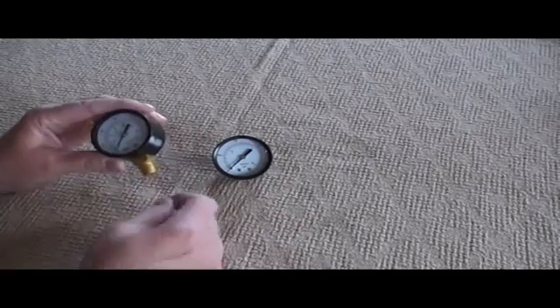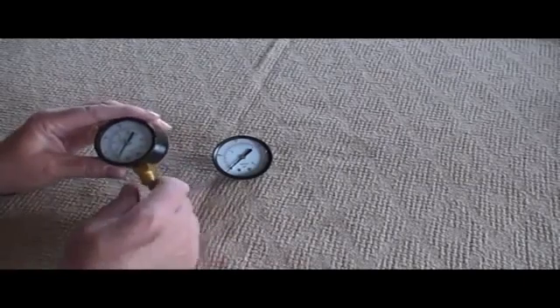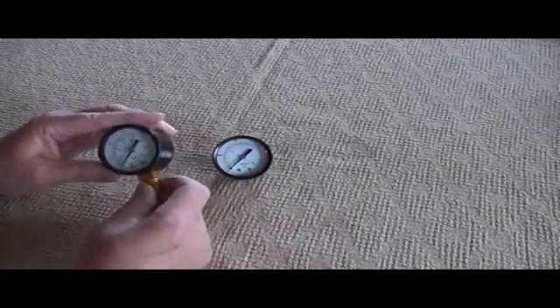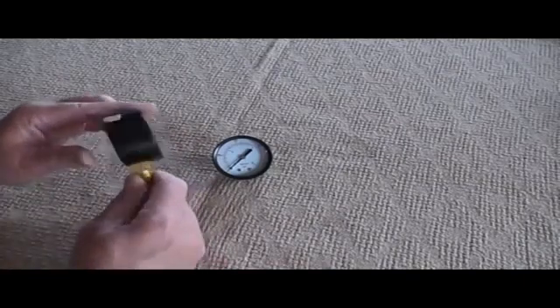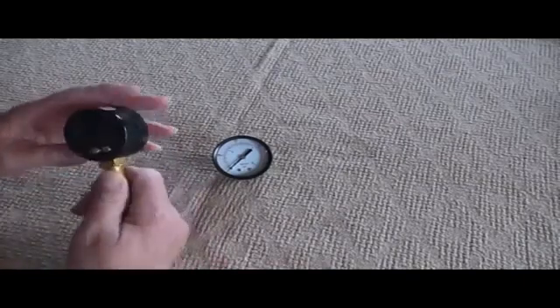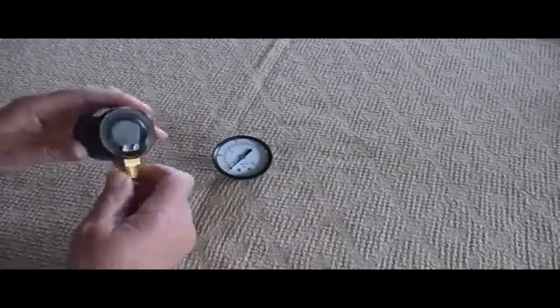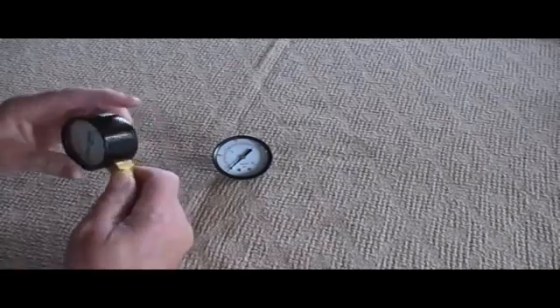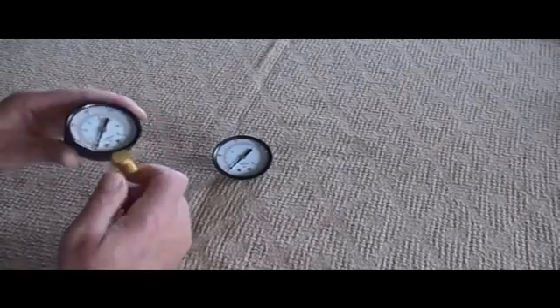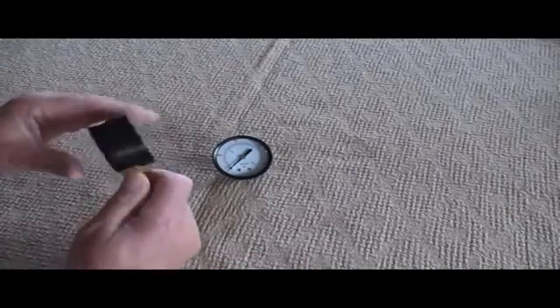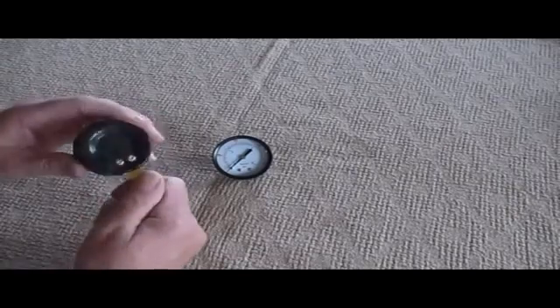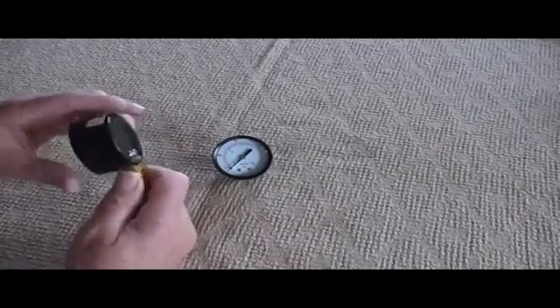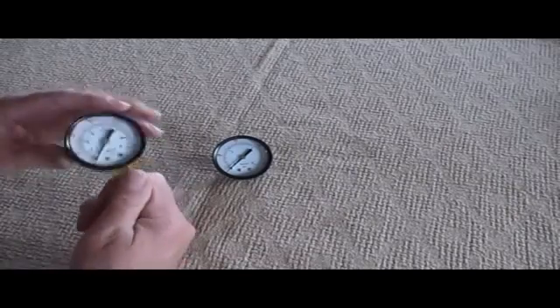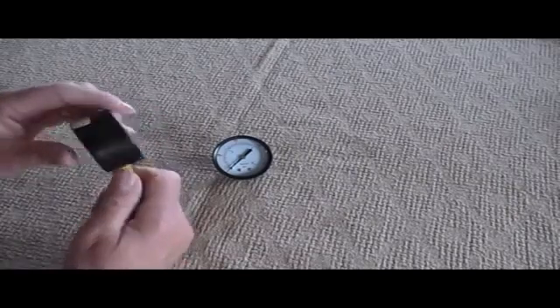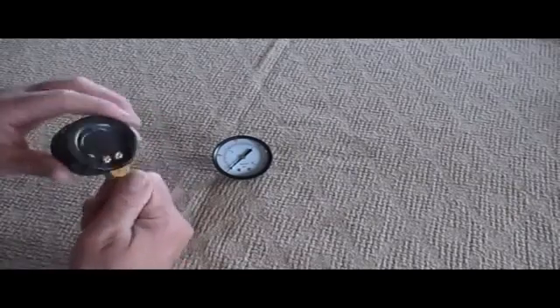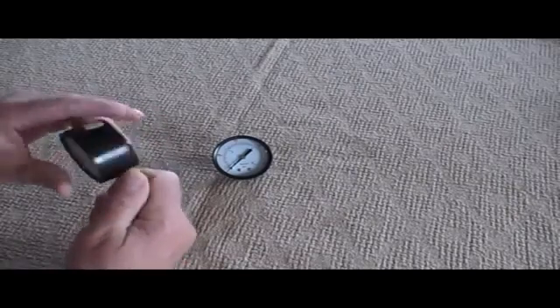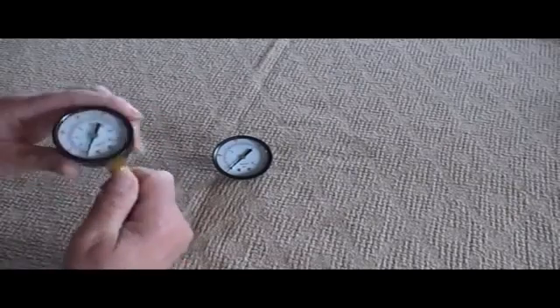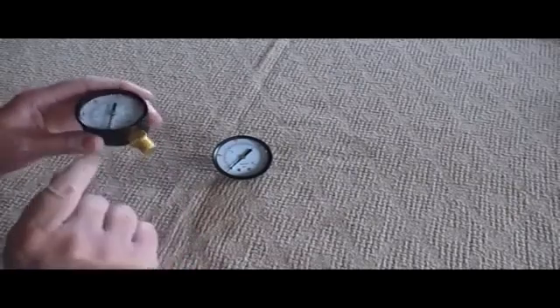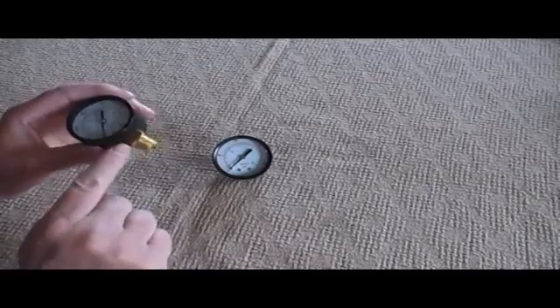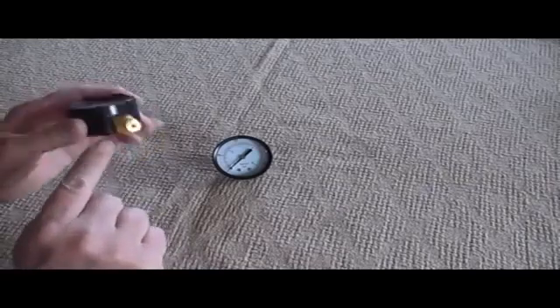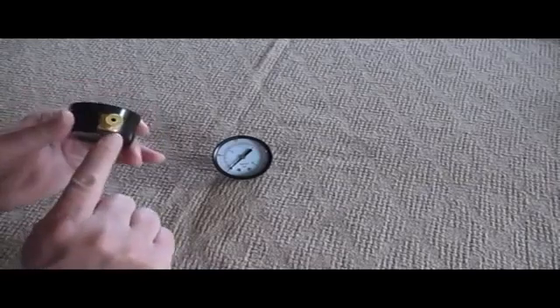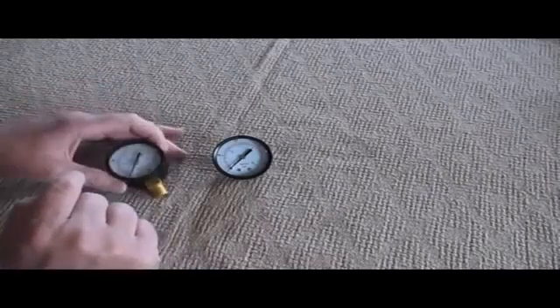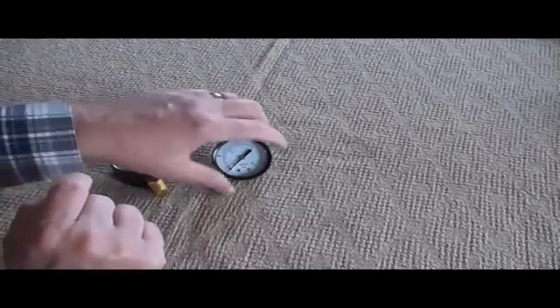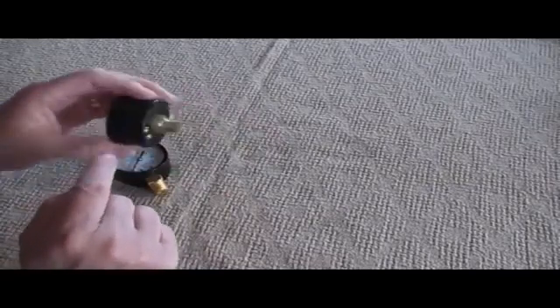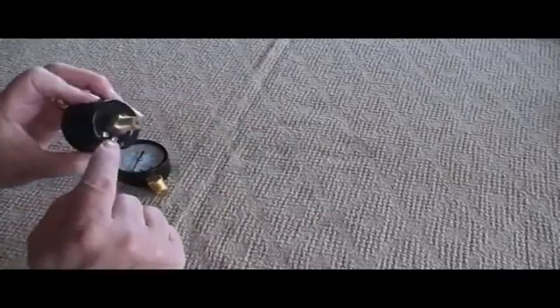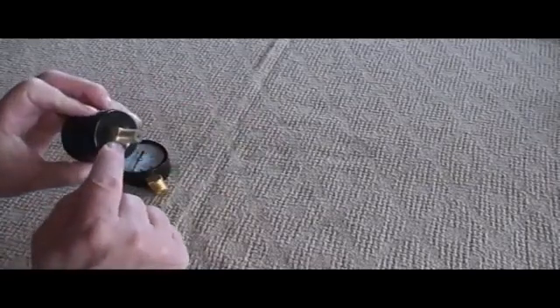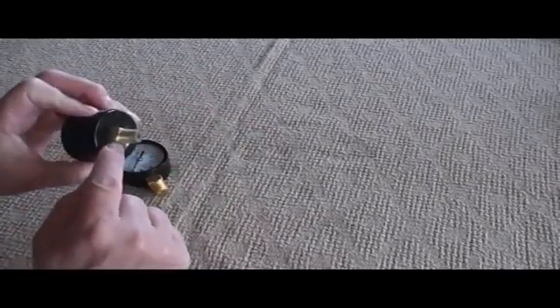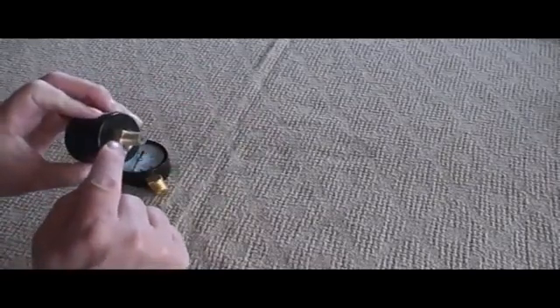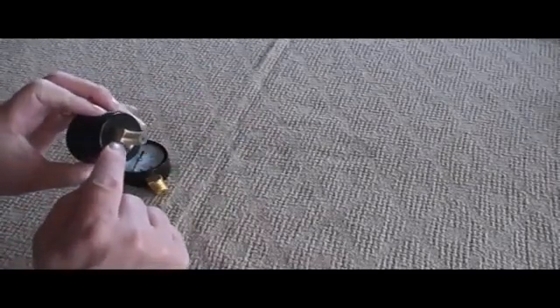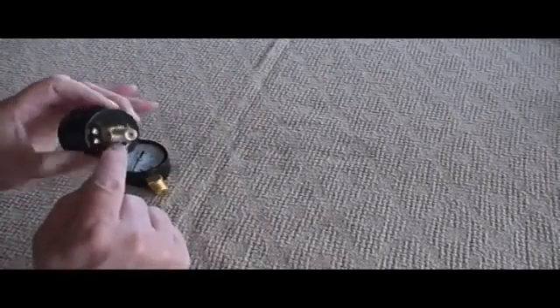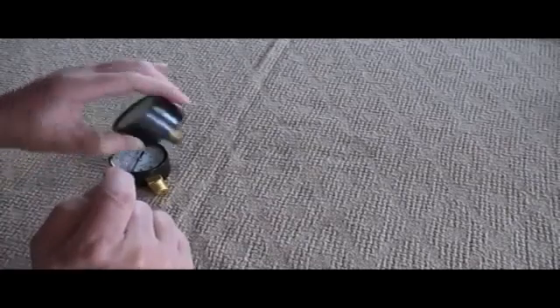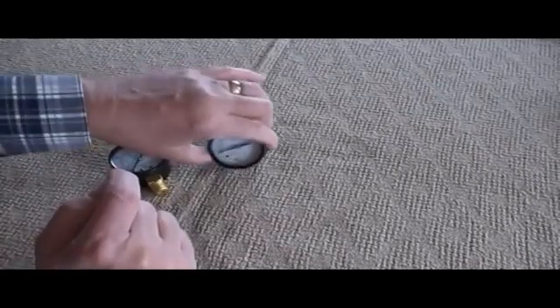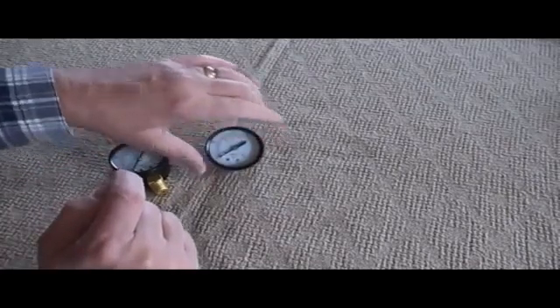You simply unthread the gauge from the compressor housing, whatever it's connected into. Note that there are some wrench flats here so that you can get a wrench on the gauge to apply the force necessary to pull it off.